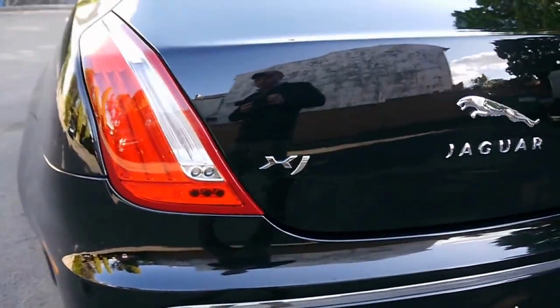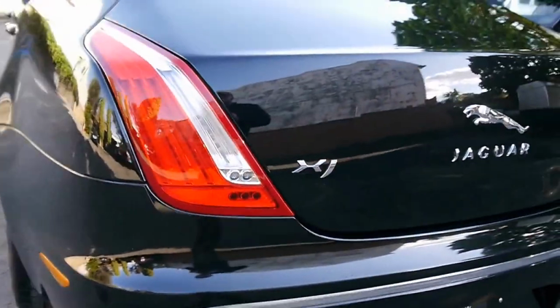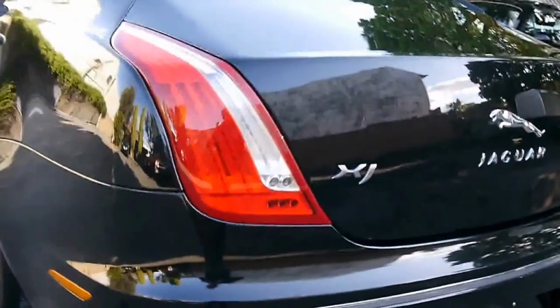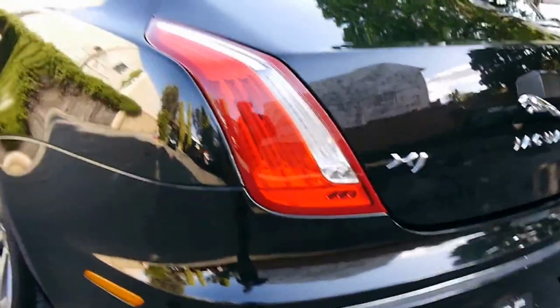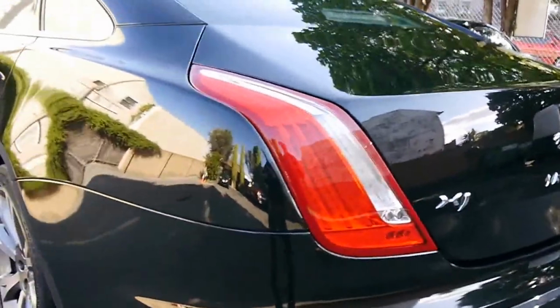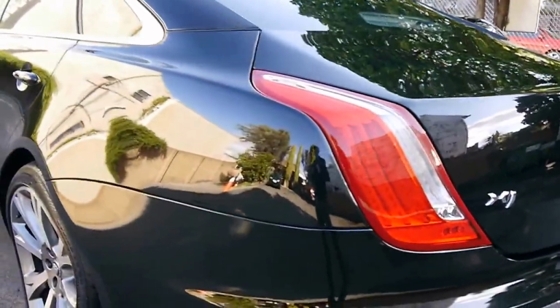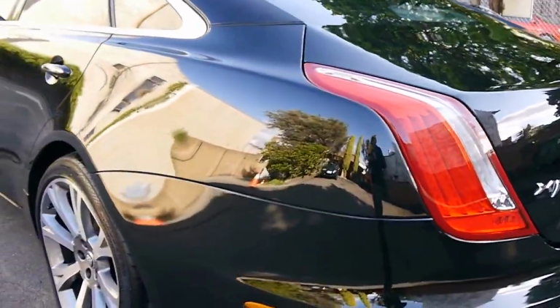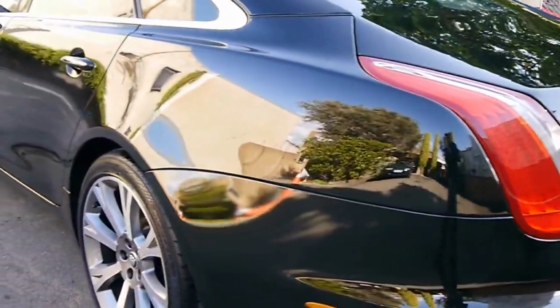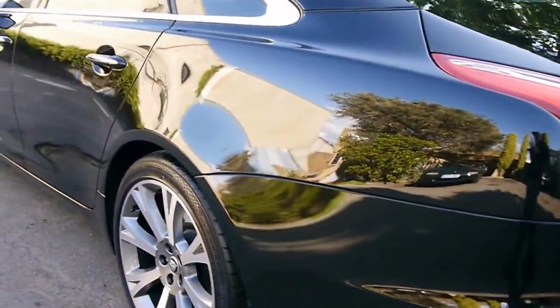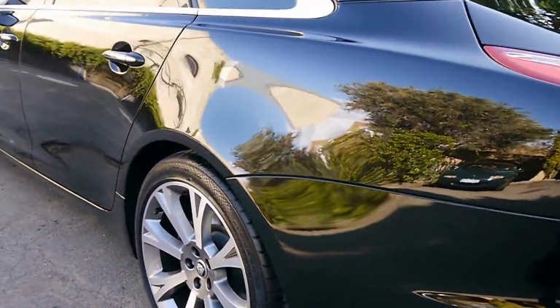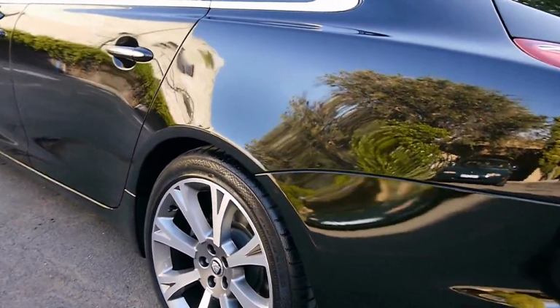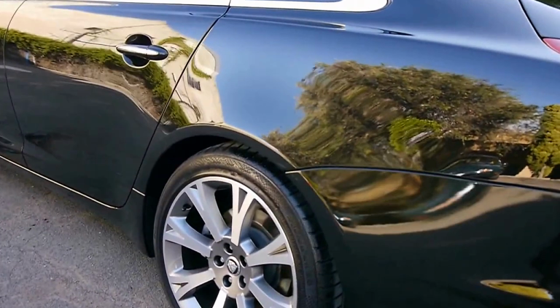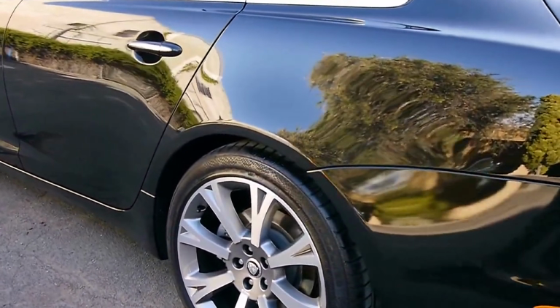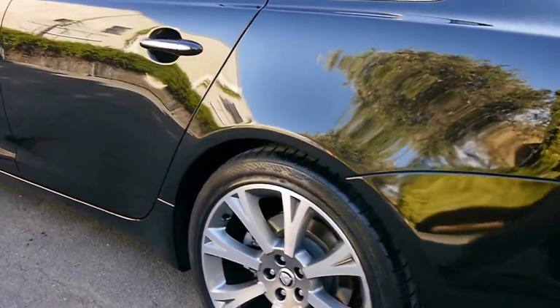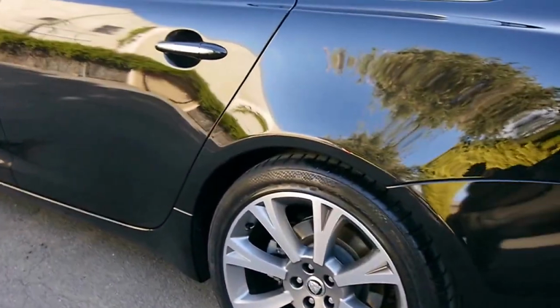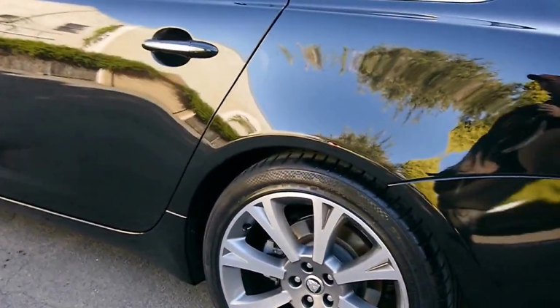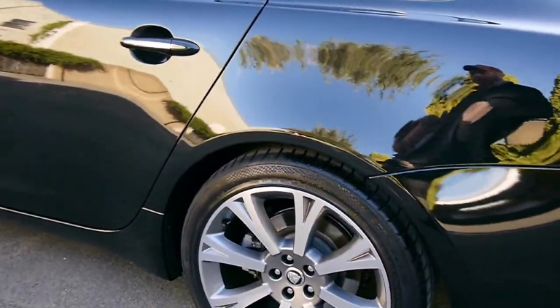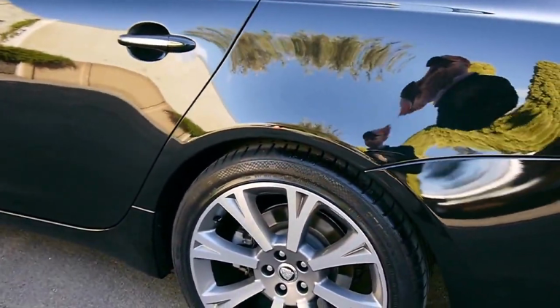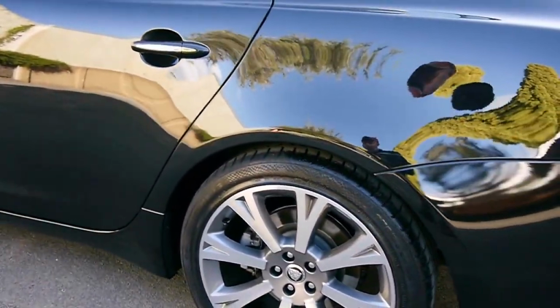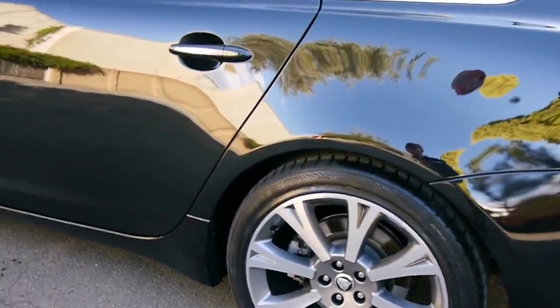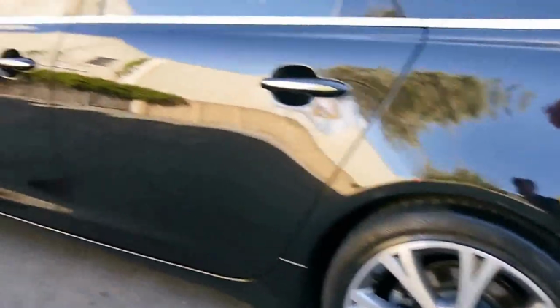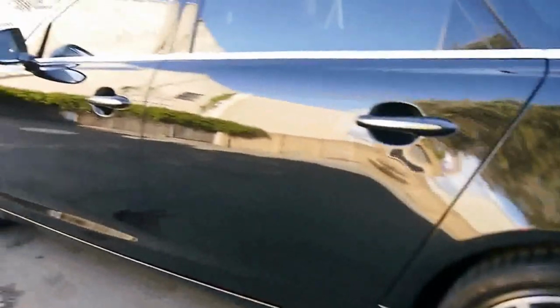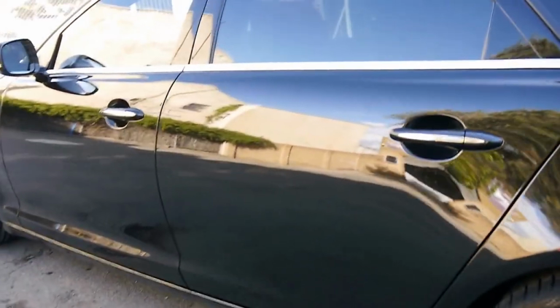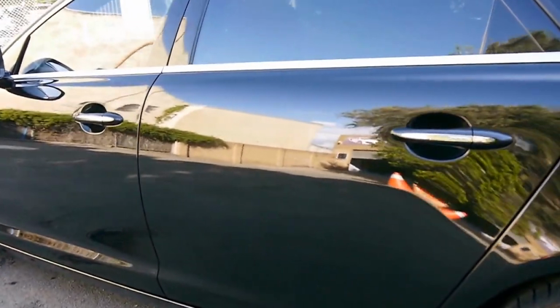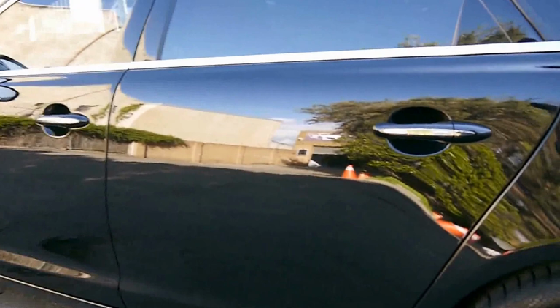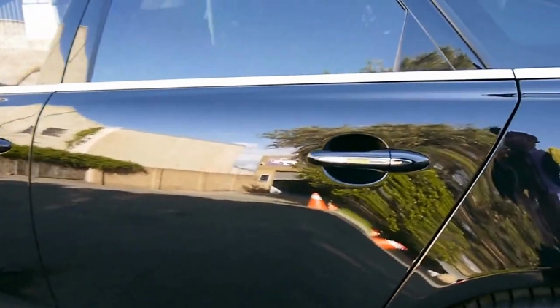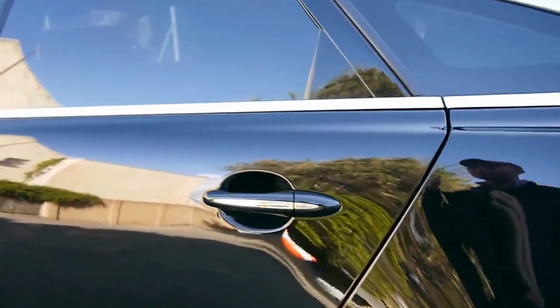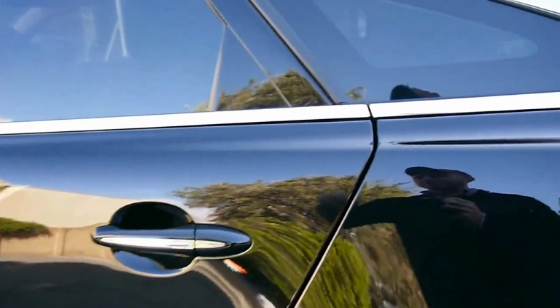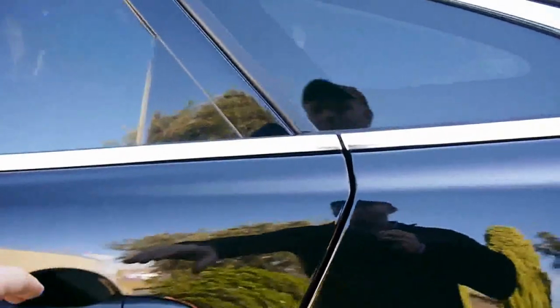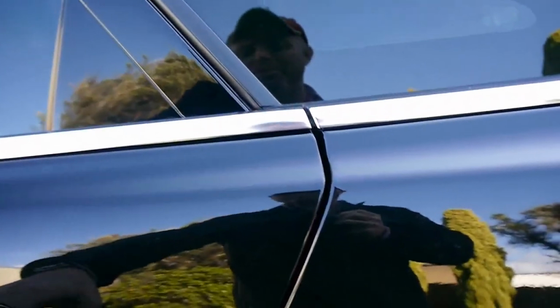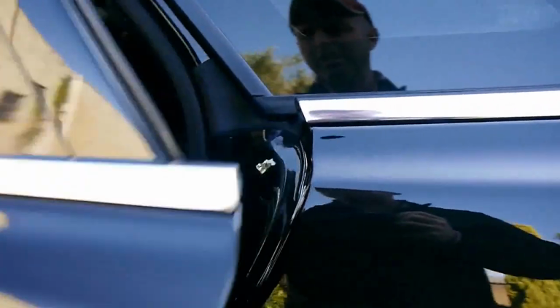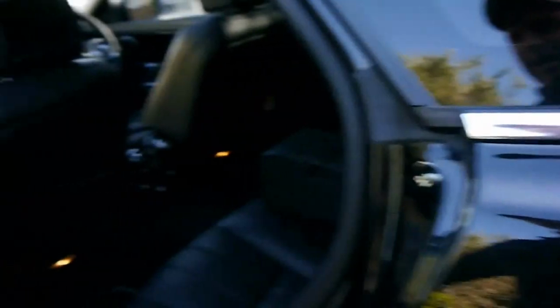2013 Australian compliance — obviously sold new at Trevette Jaguar here in Sydney. Brand new Continental tyres. New brakes — they were only just a little bit worn on the outer edges, so I decided to have them replaced.